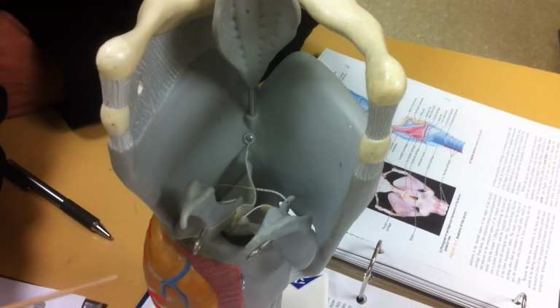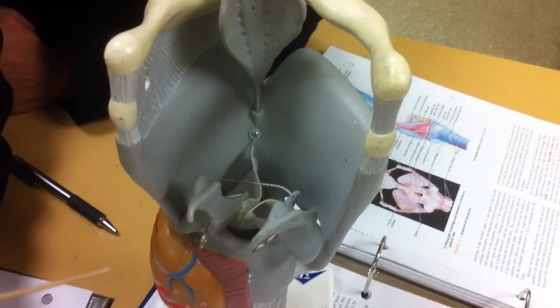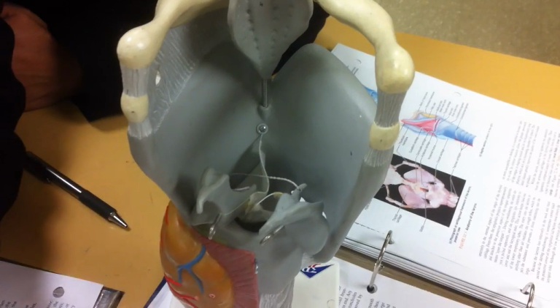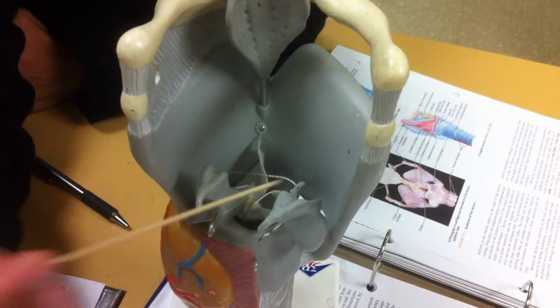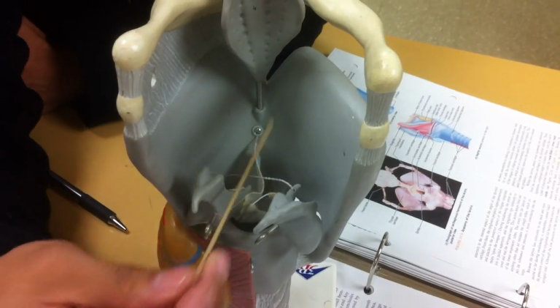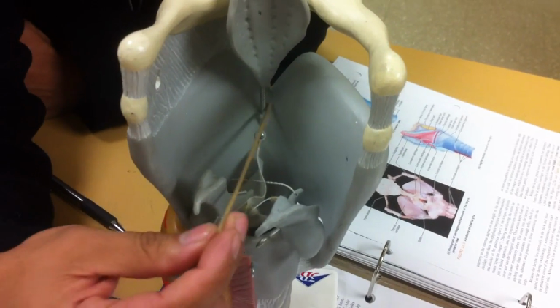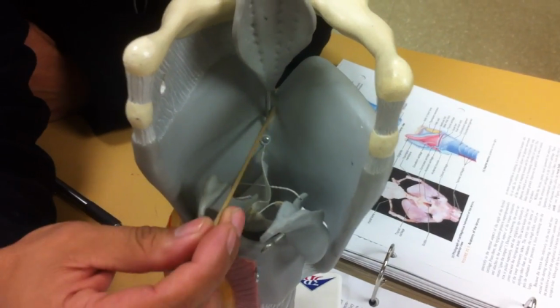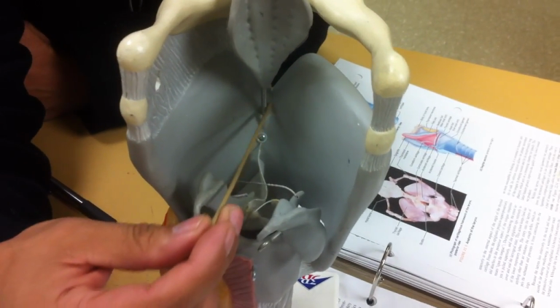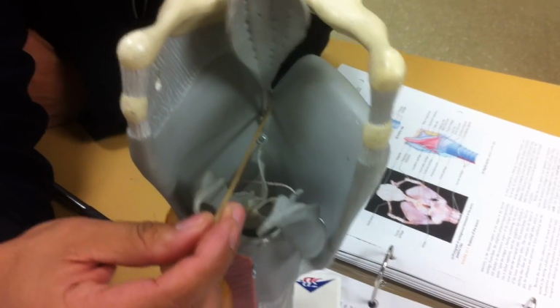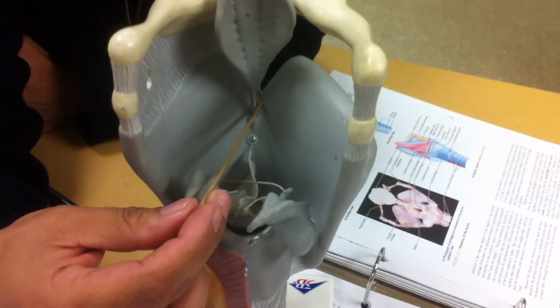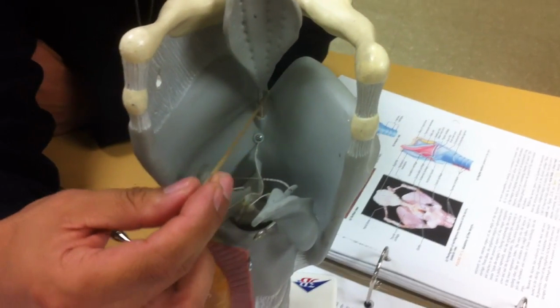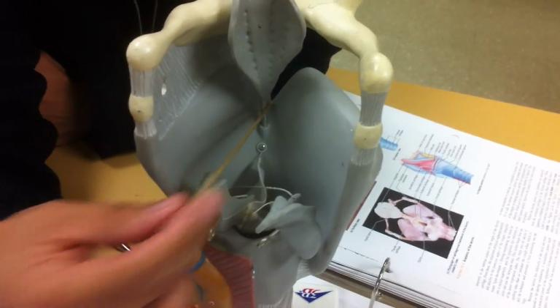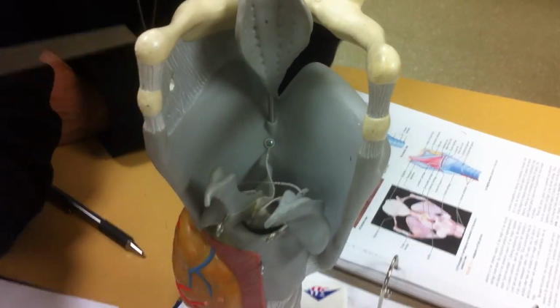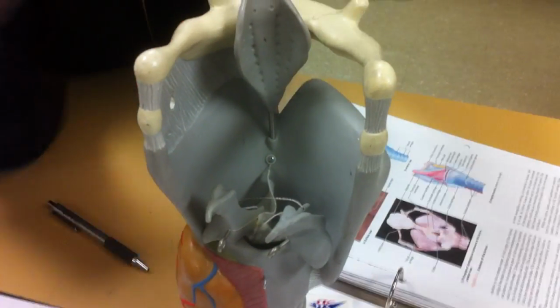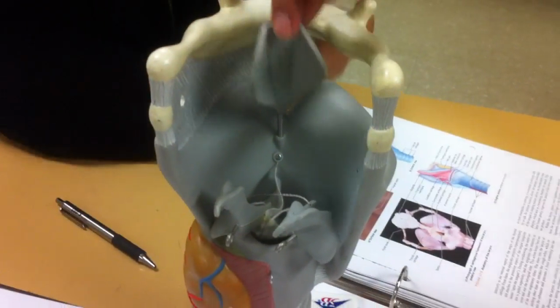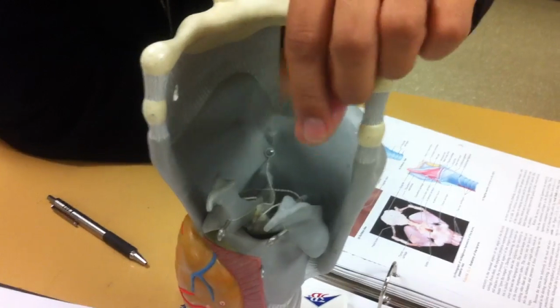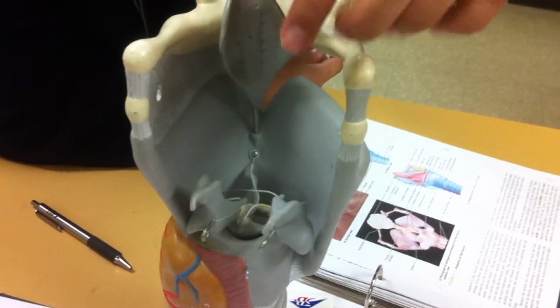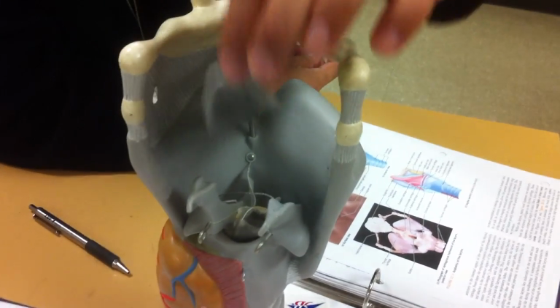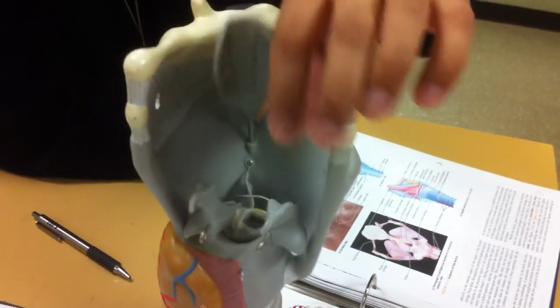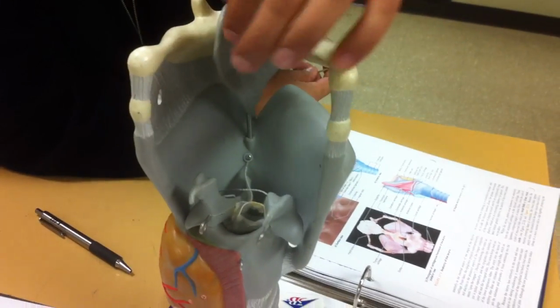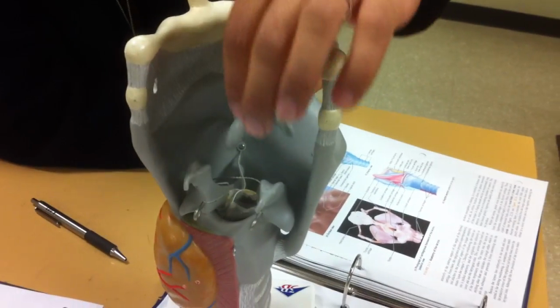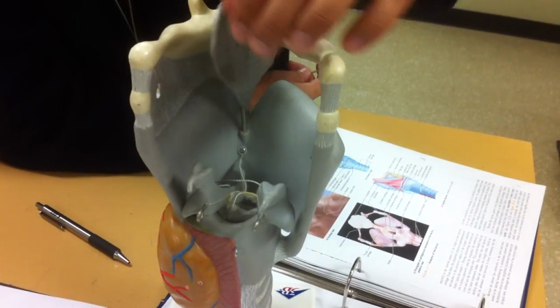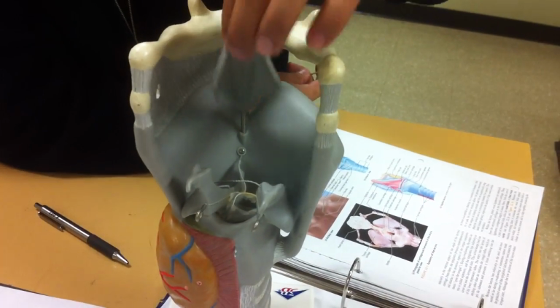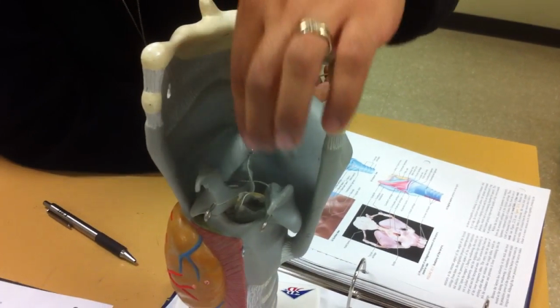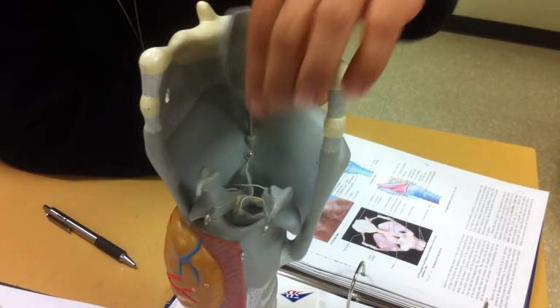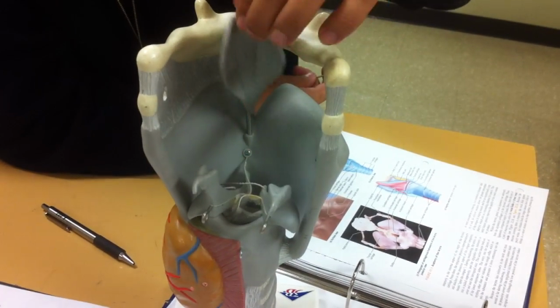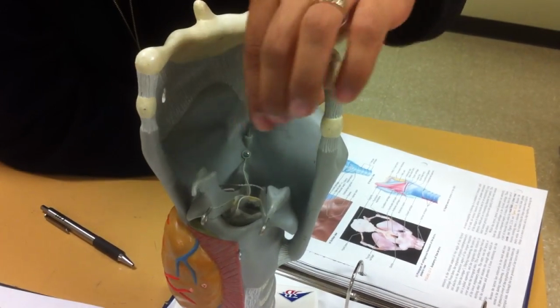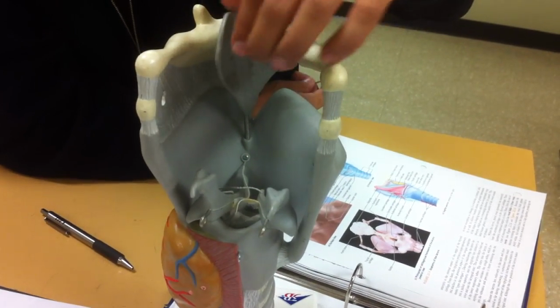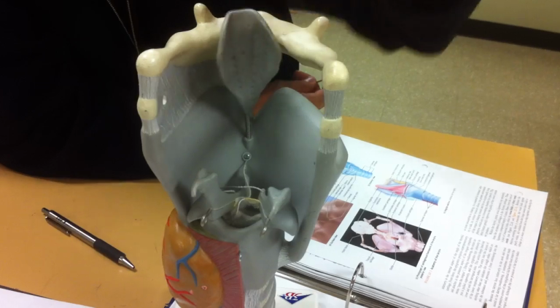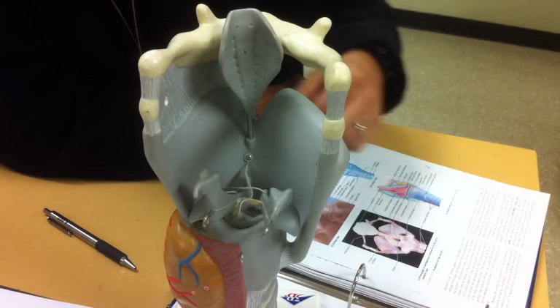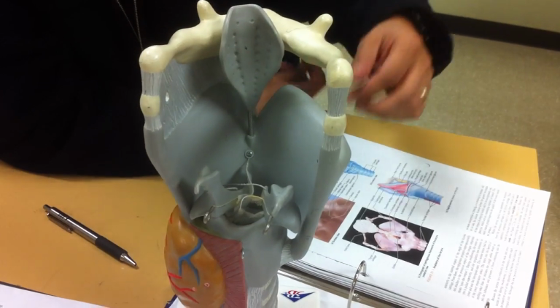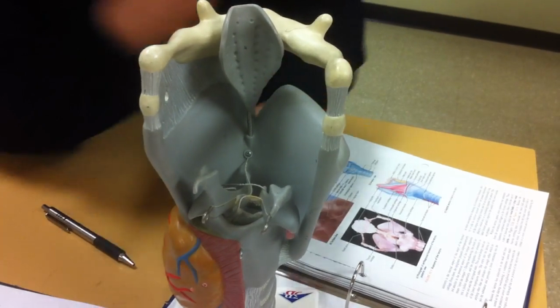The vocal cords are anchored to the front over here at the Adam's apple. This tongue, this flap — this is the epiglottis.